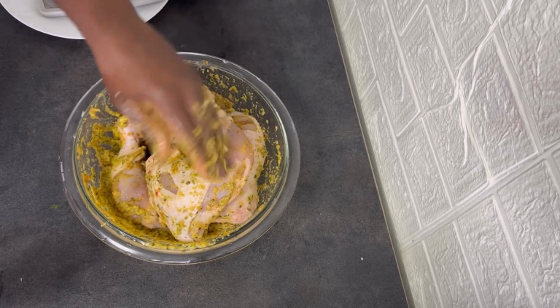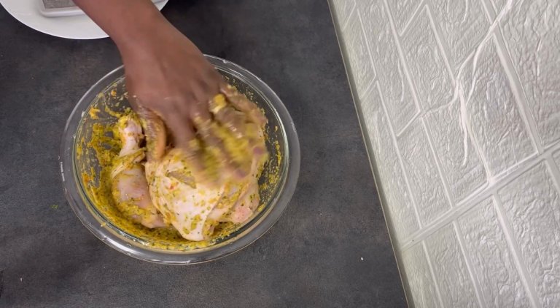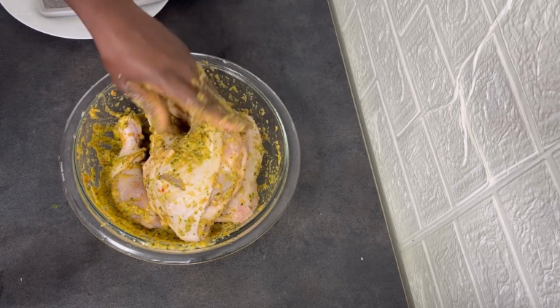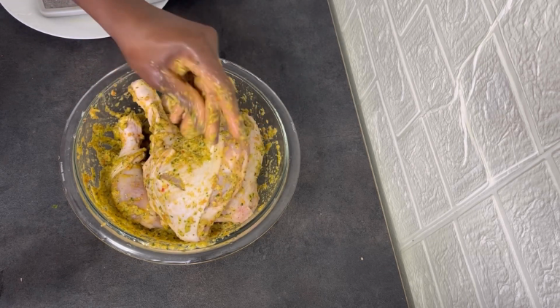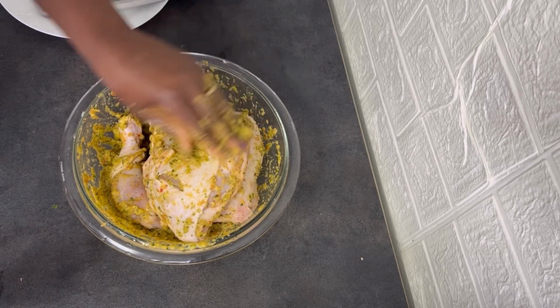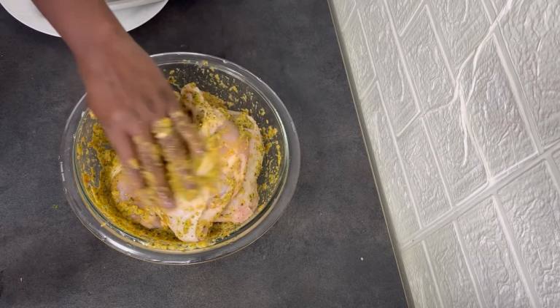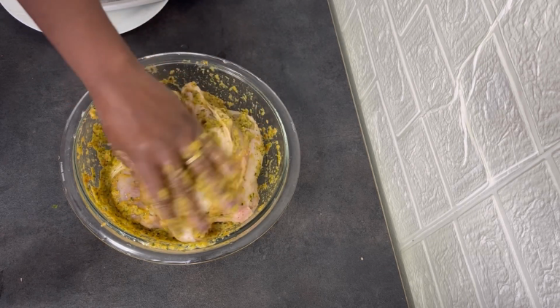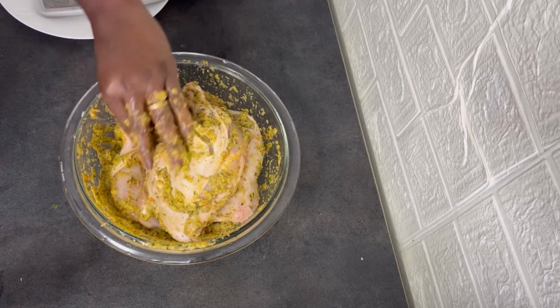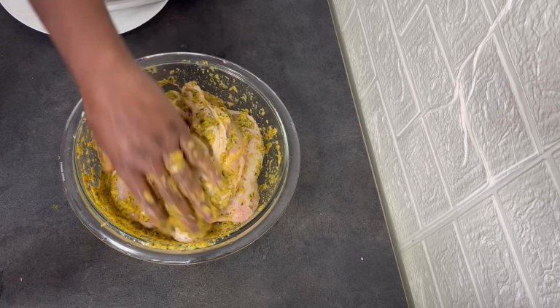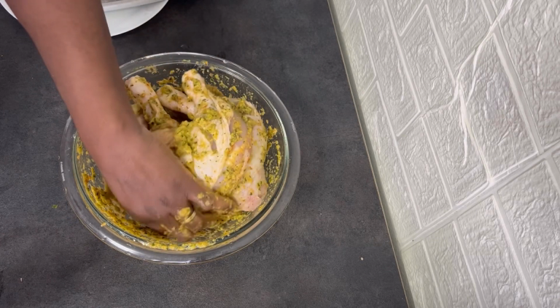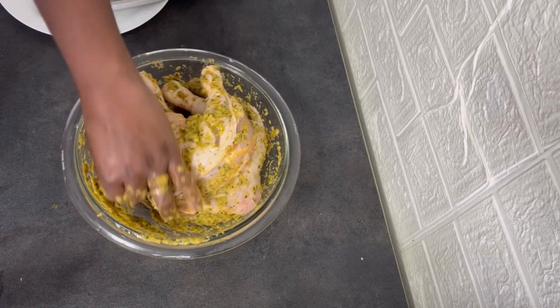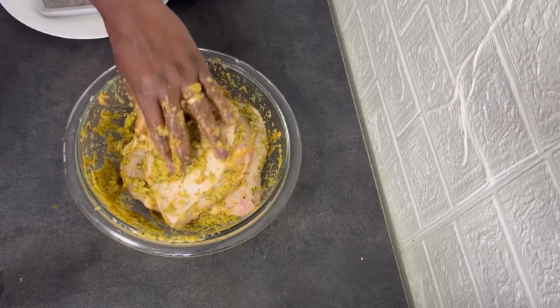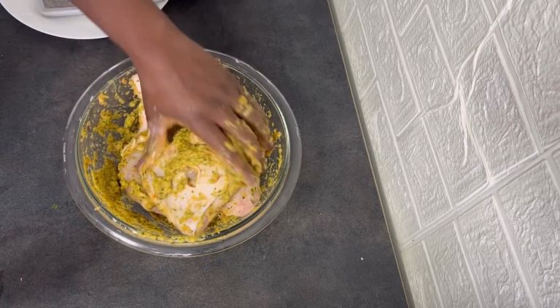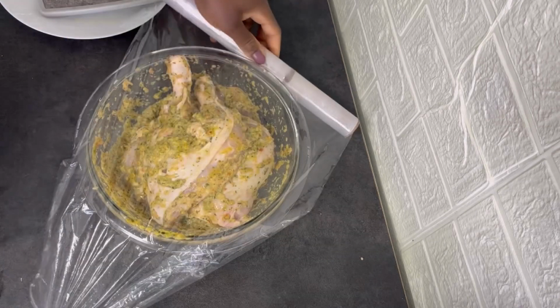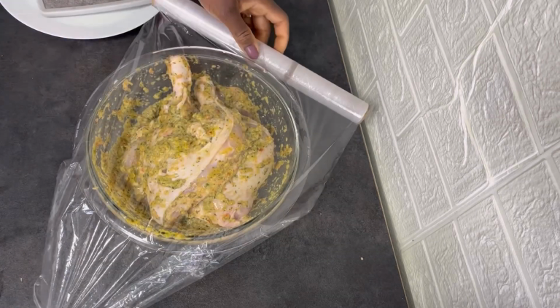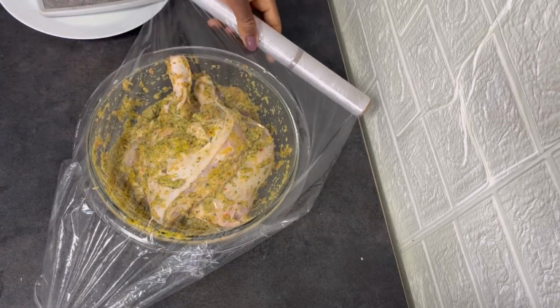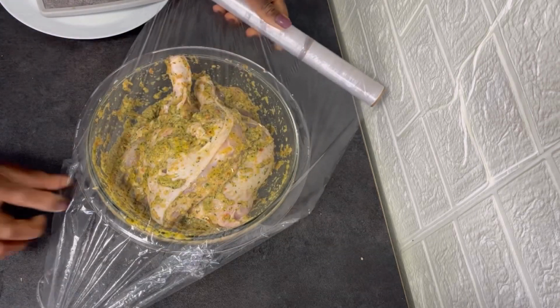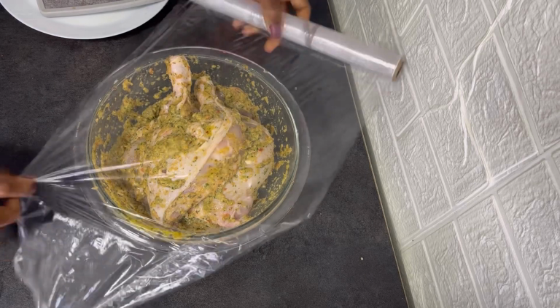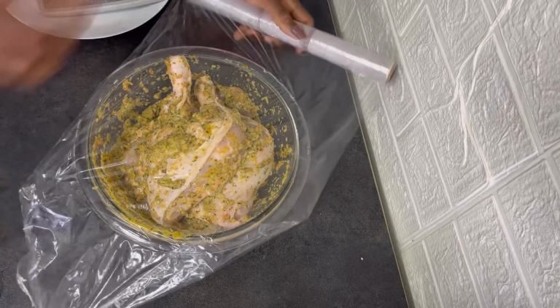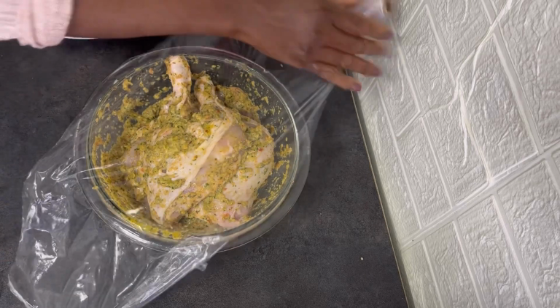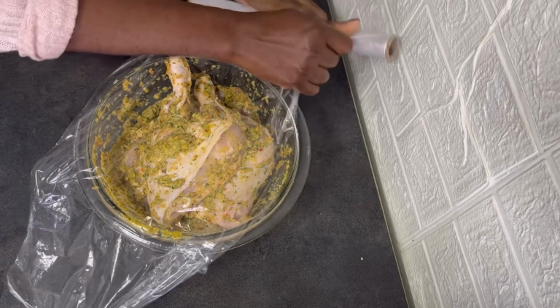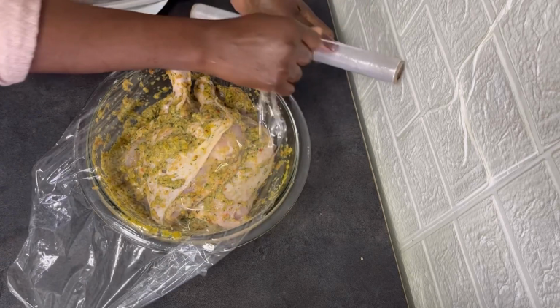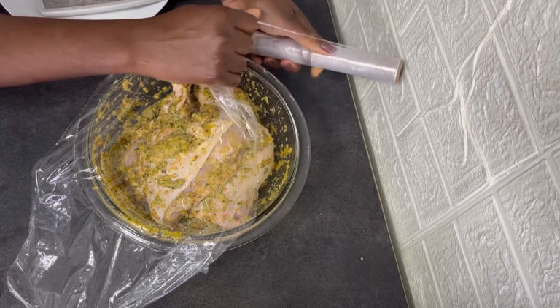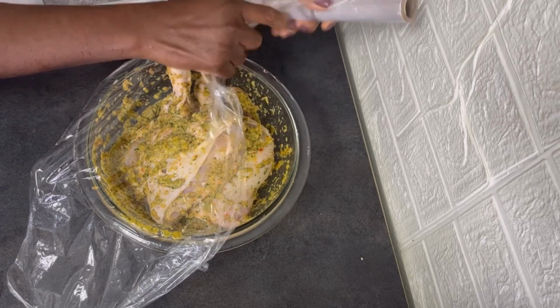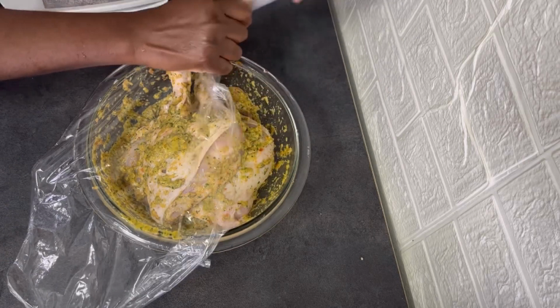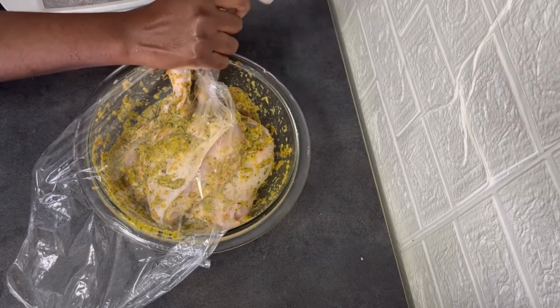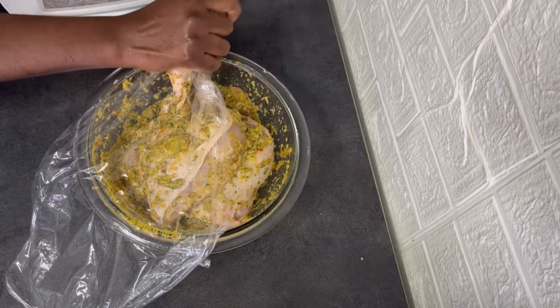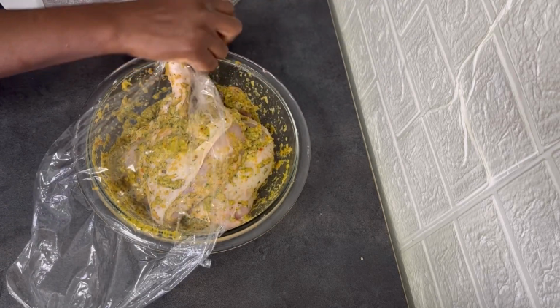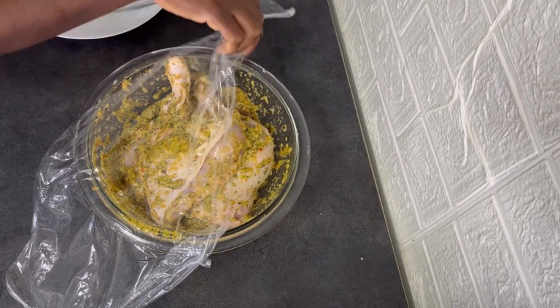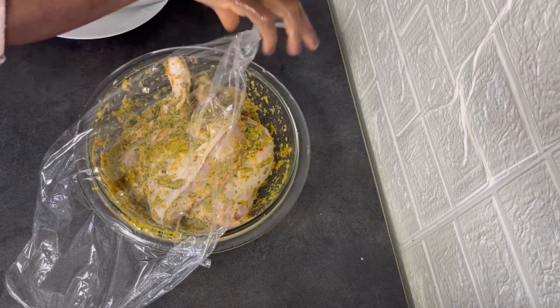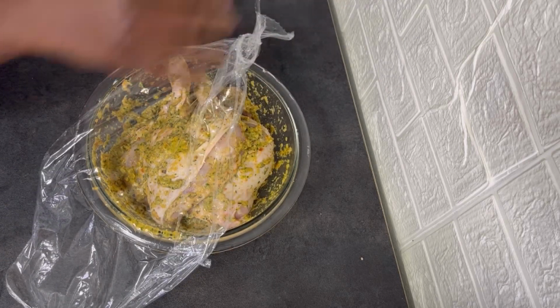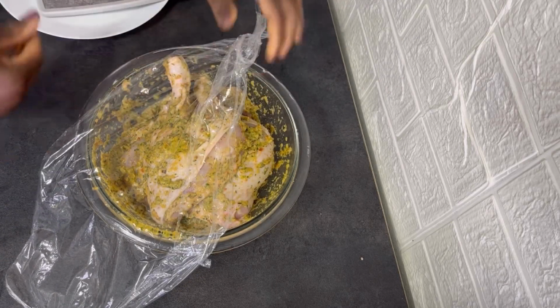I will cover the chicken and let it marinate overnight in the fridge so that everything — the seasoning and marinade — will penetrate into it.